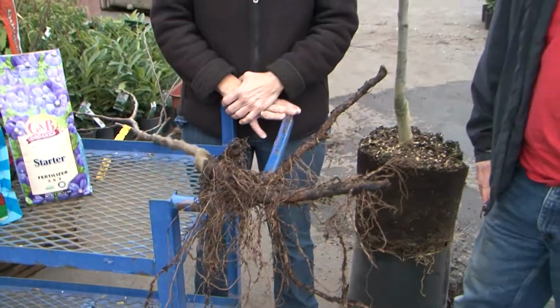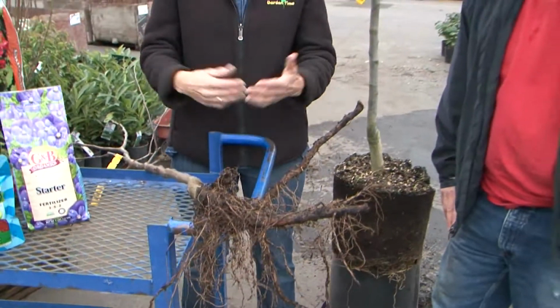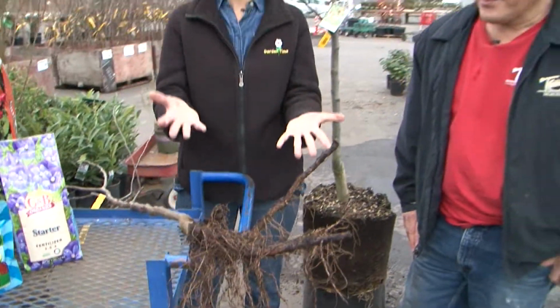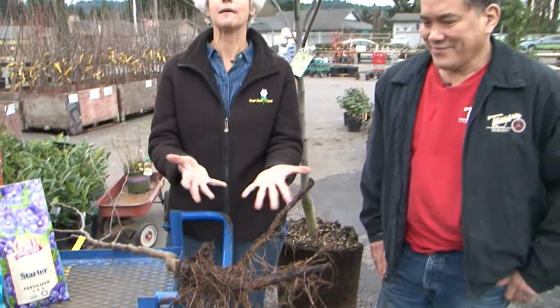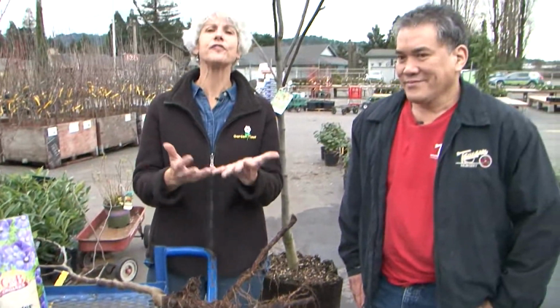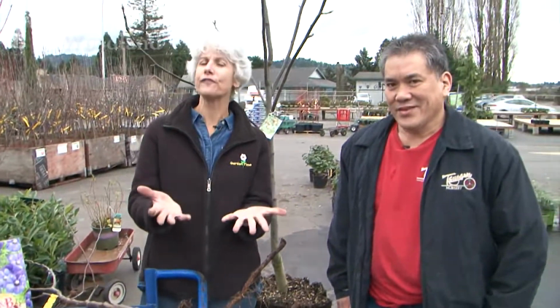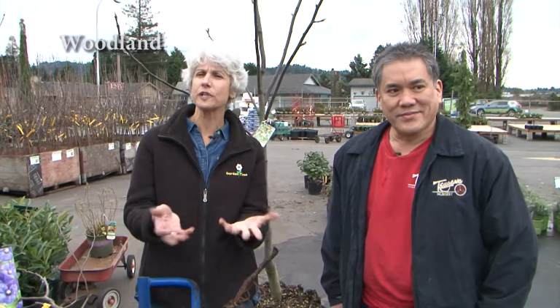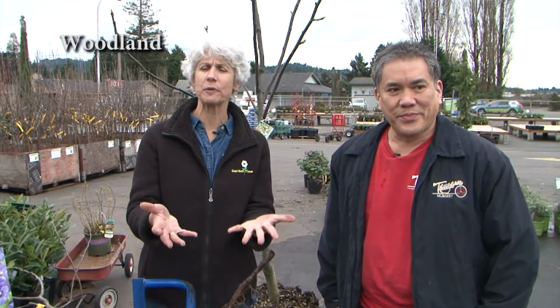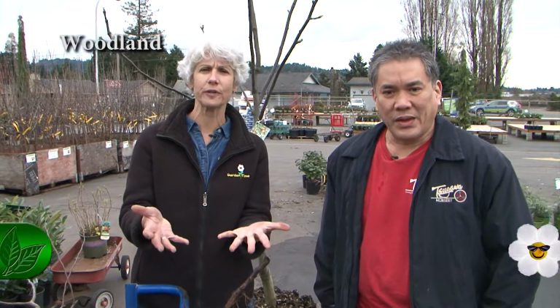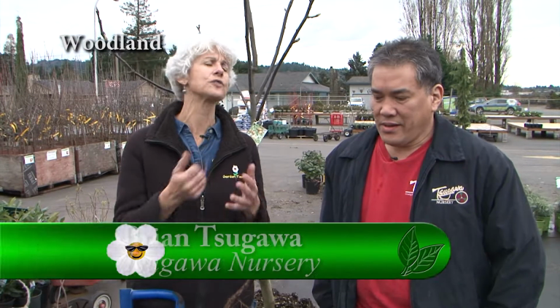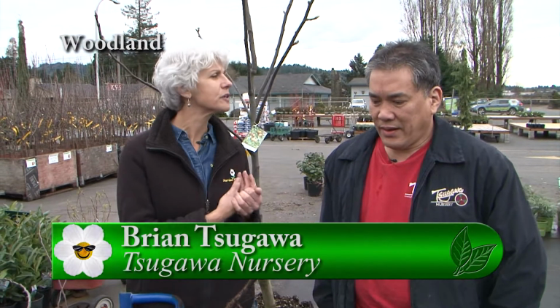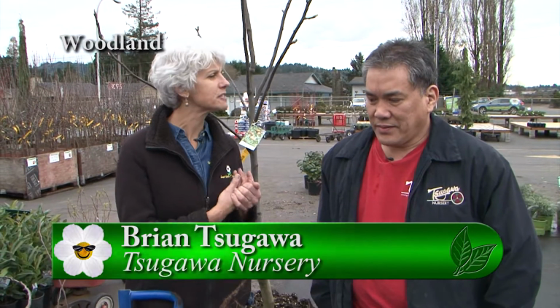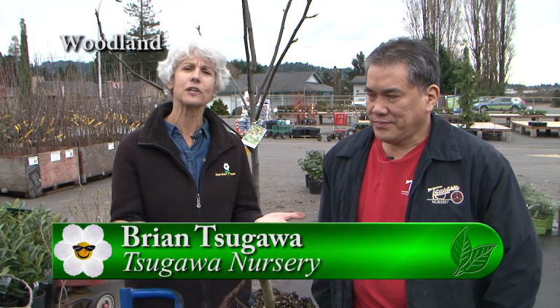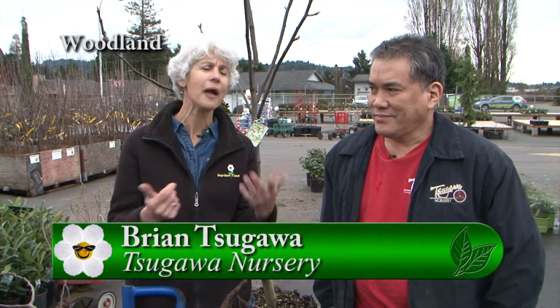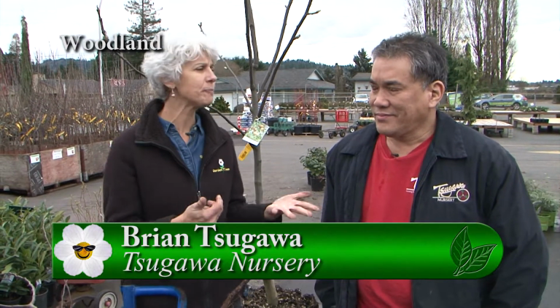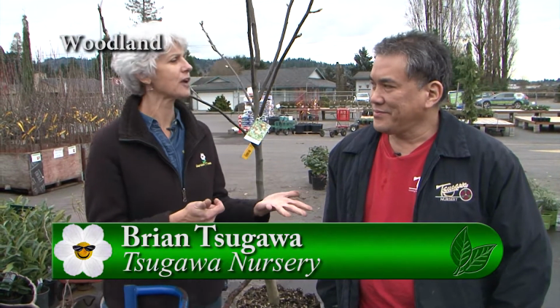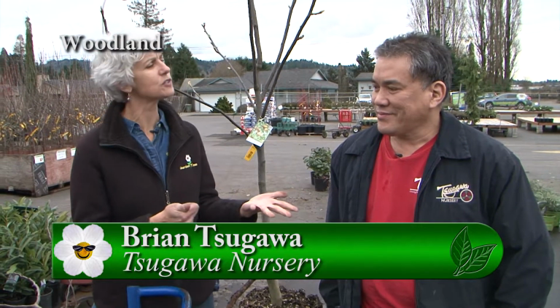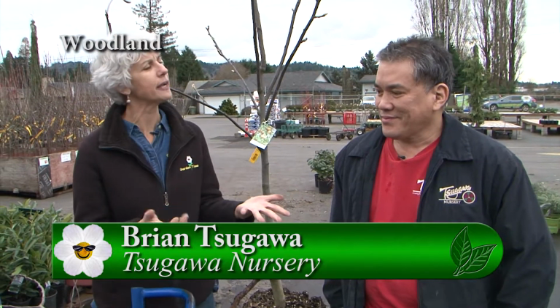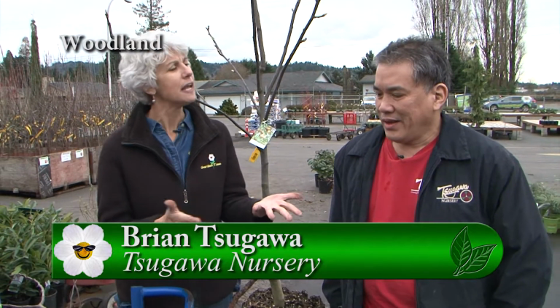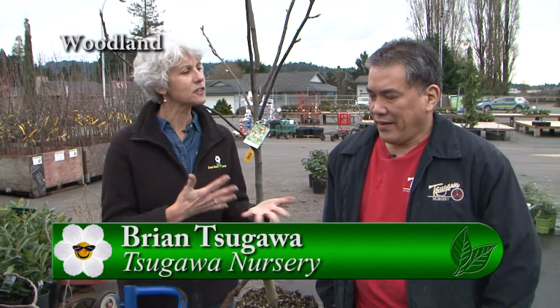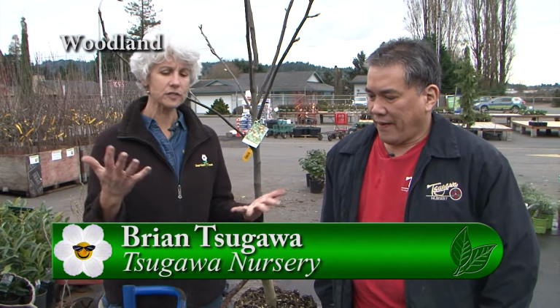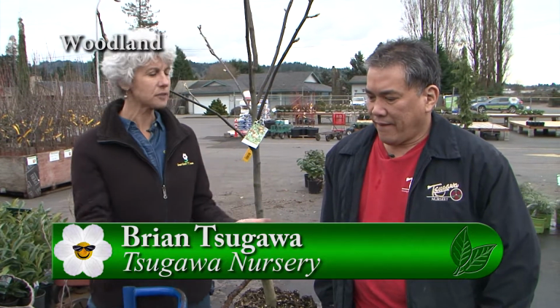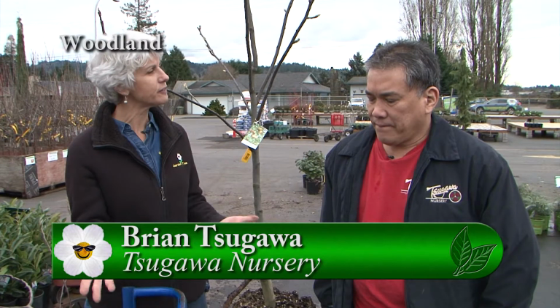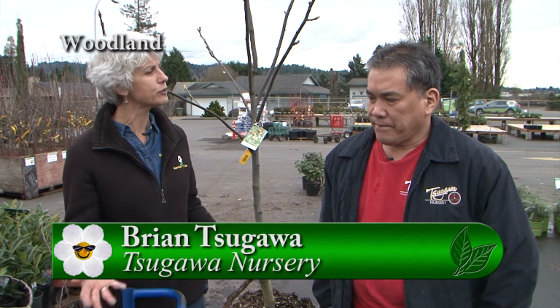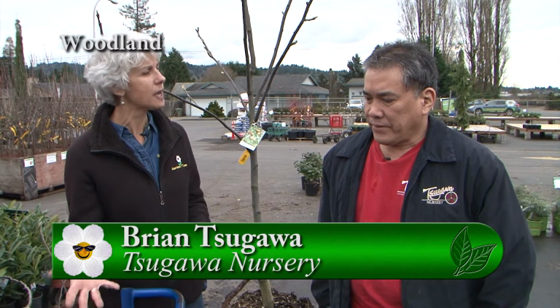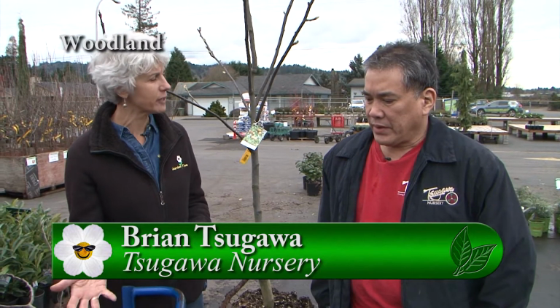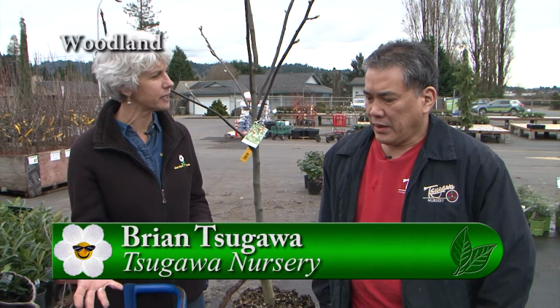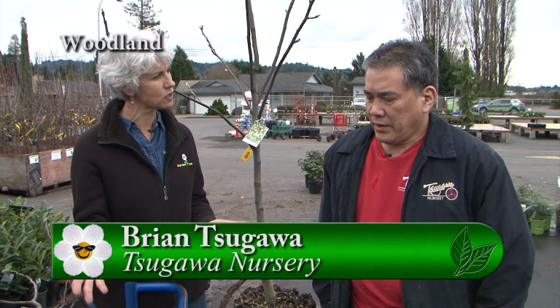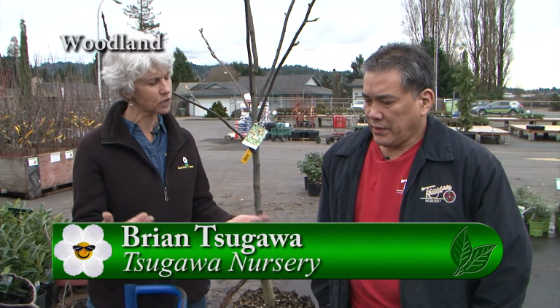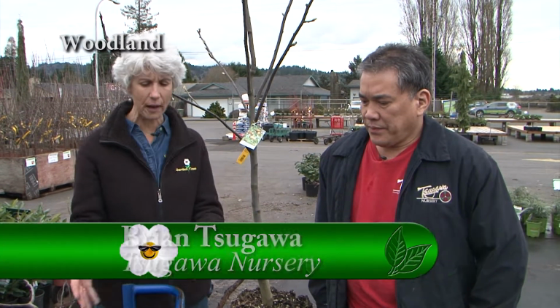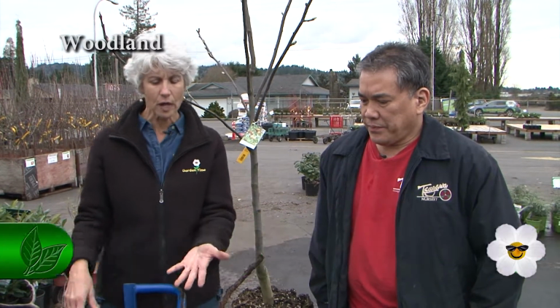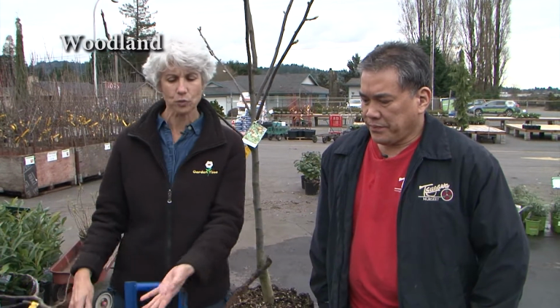It's springtime, and if you love fruit trees and want to put some in your yard, Sugawa Nursery is the place to come. I'm with Brian Sugawa, and it looks like there are a couple different fruit tree types that we could put in. Let's talk about this one.